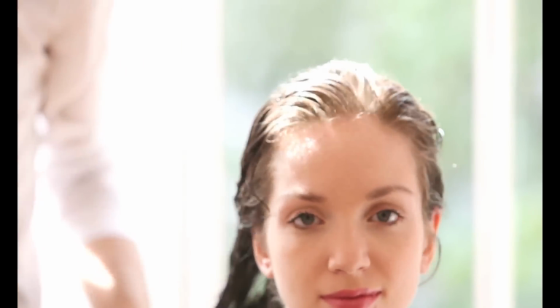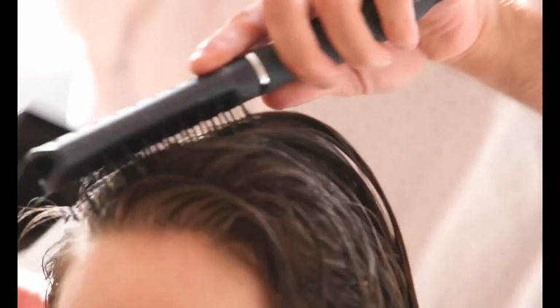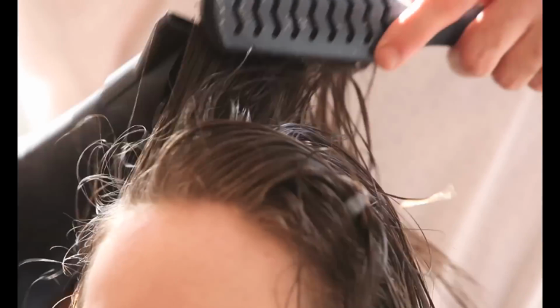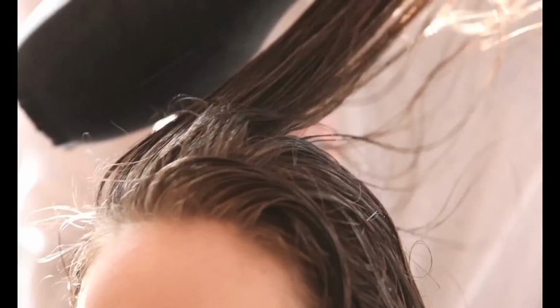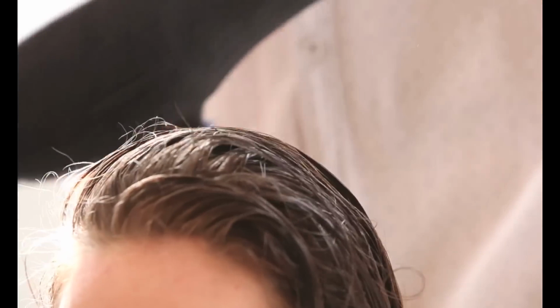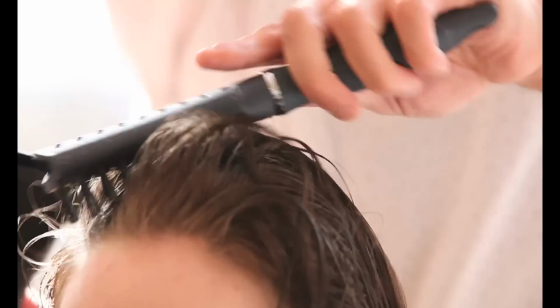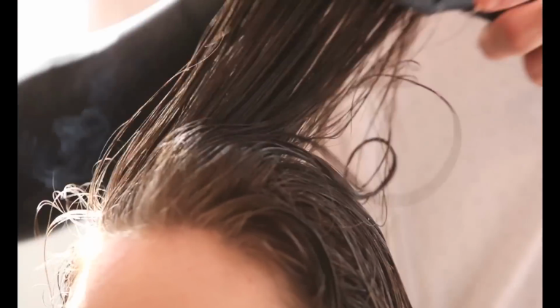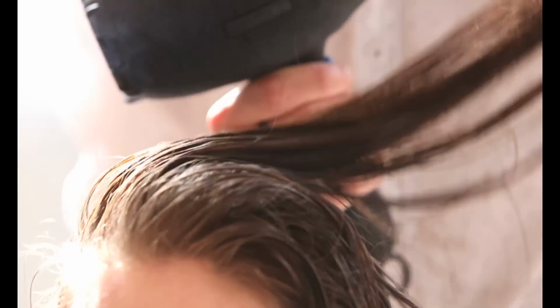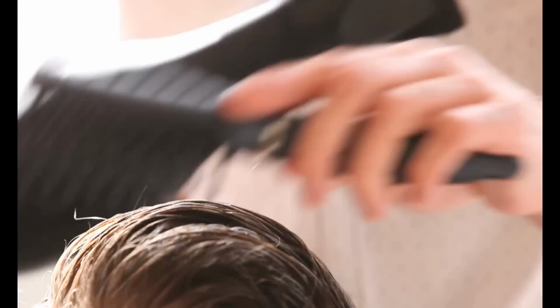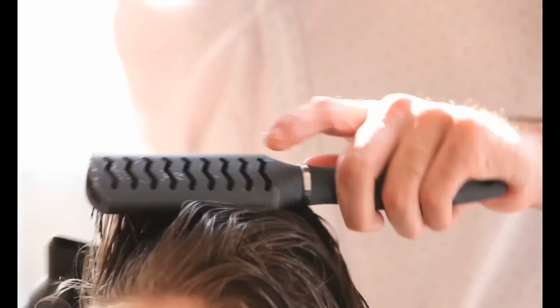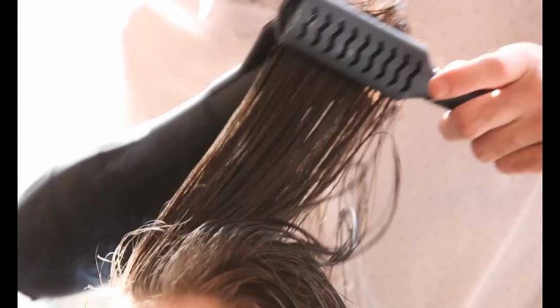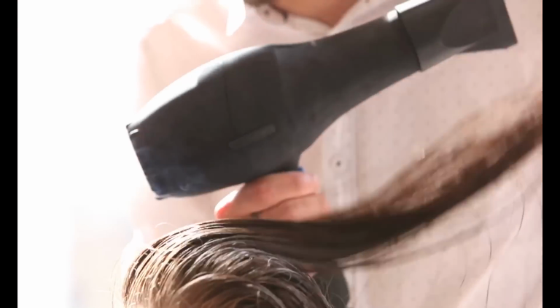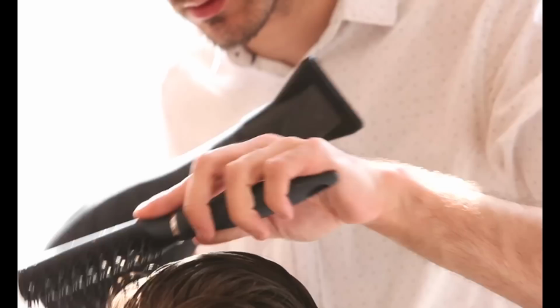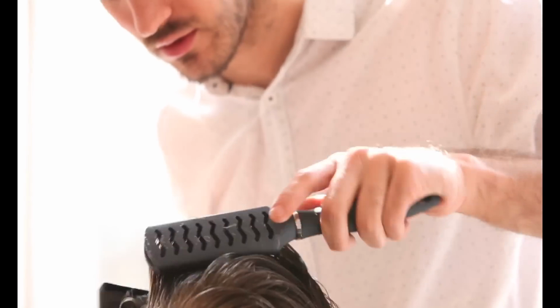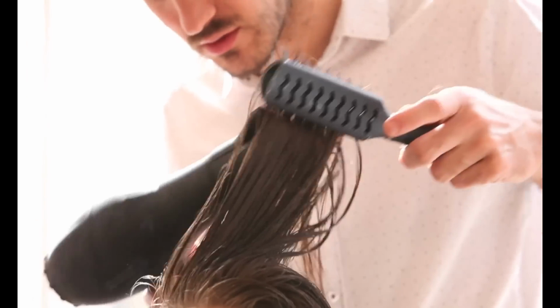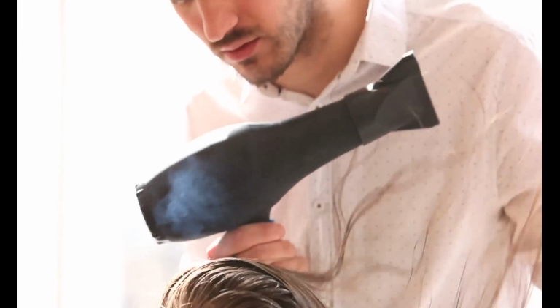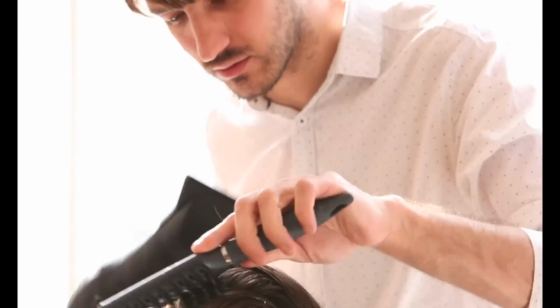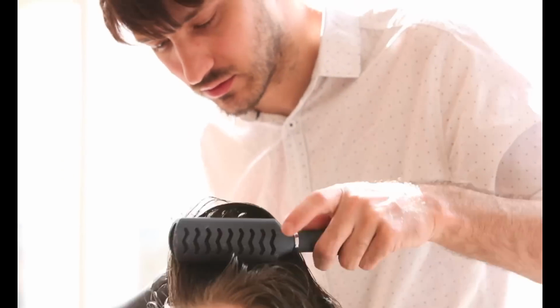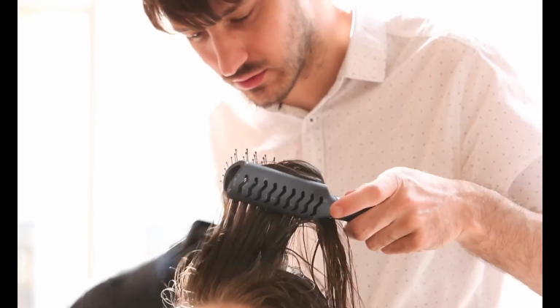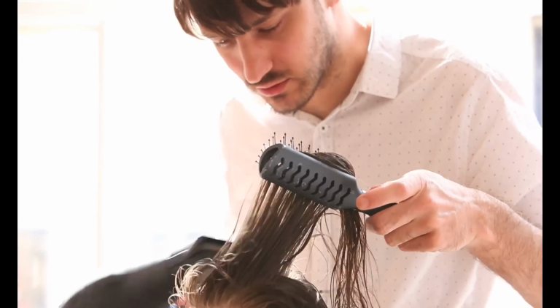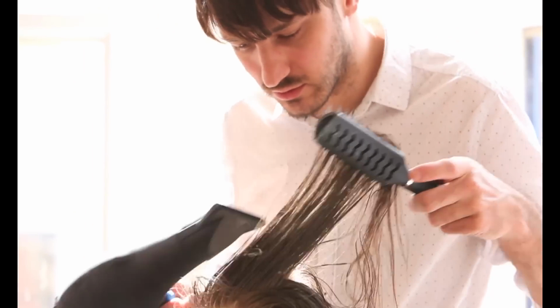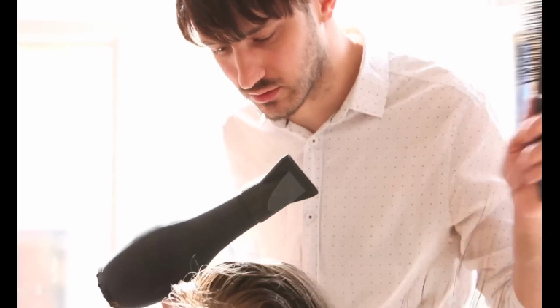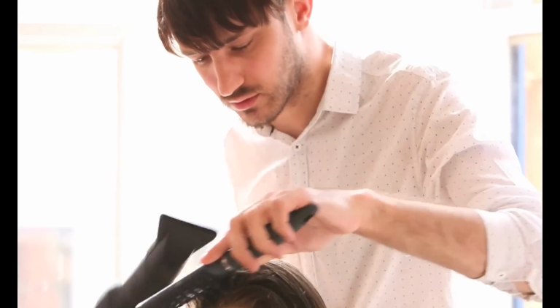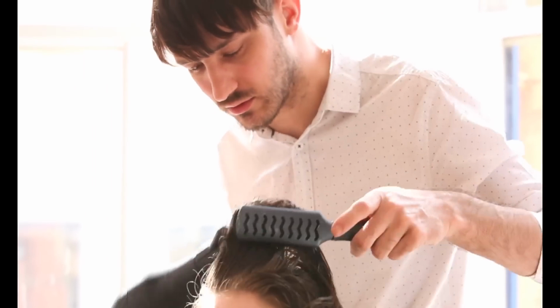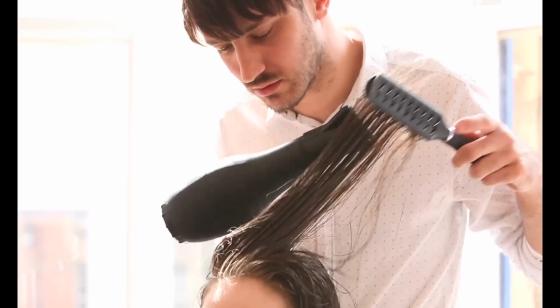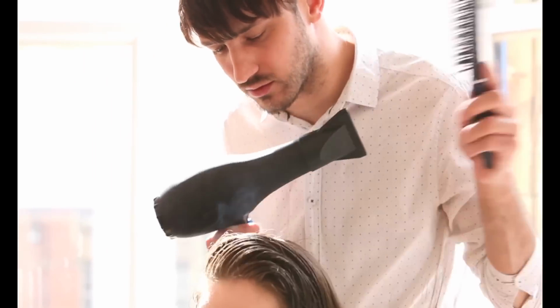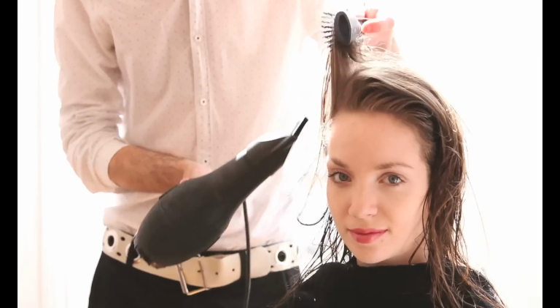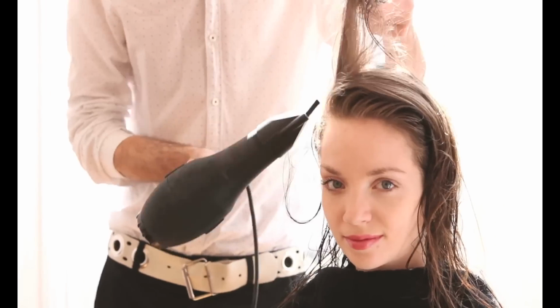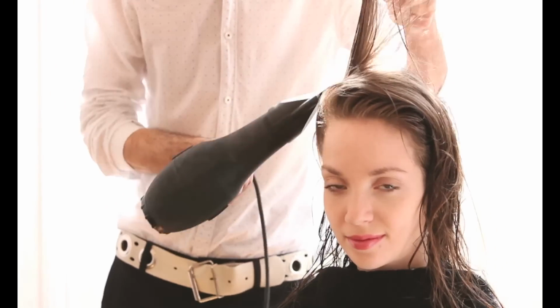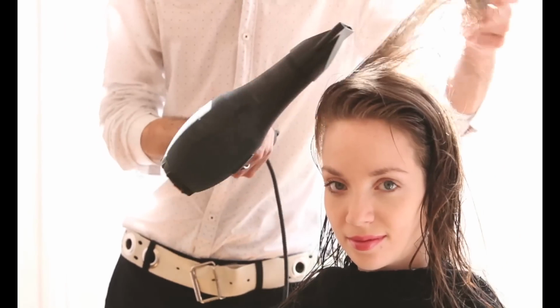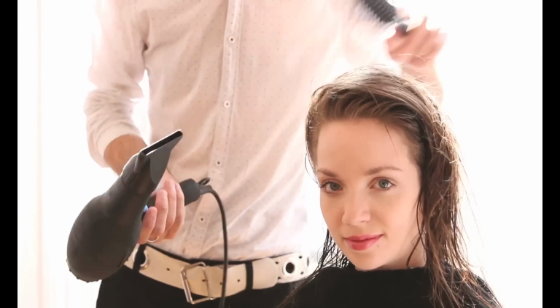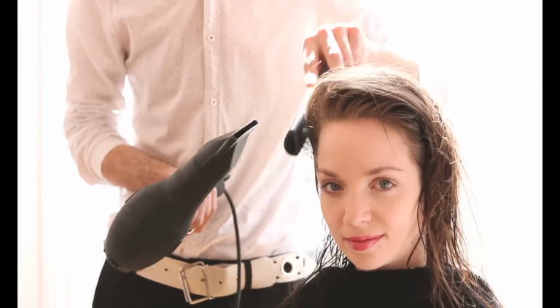We're going to start by getting the body into the style first. Using a vent brush, we're going to blow the hair in the opposite way to which it is then going to sit. Getting the hot air blowing into the roots is the key.